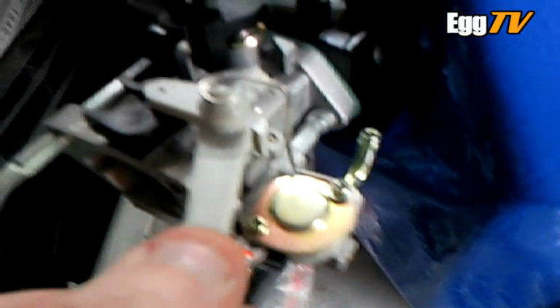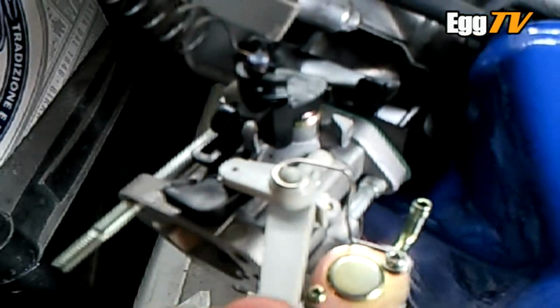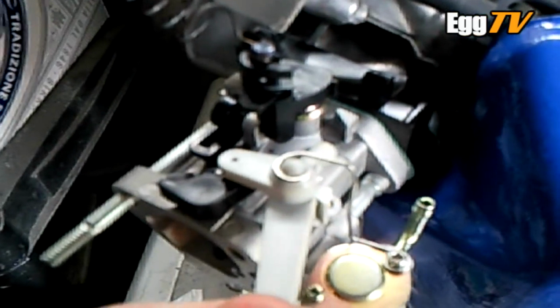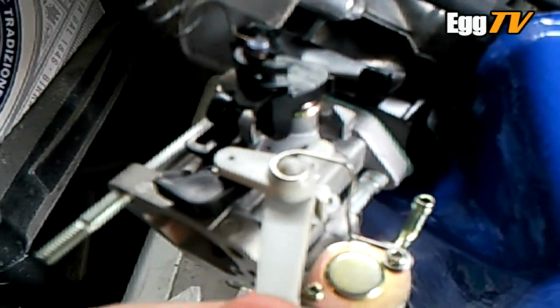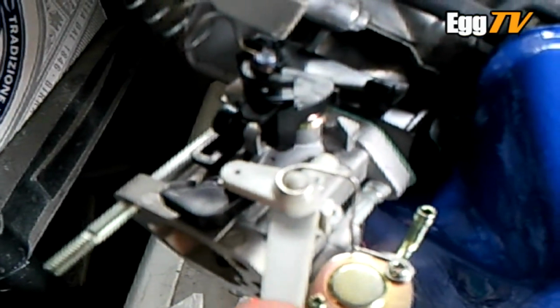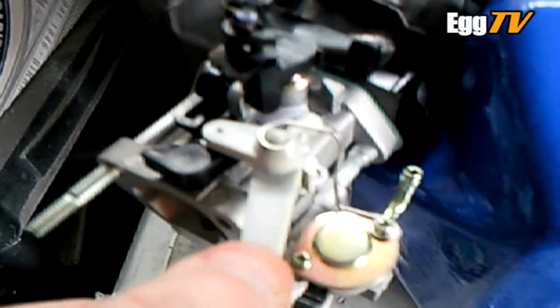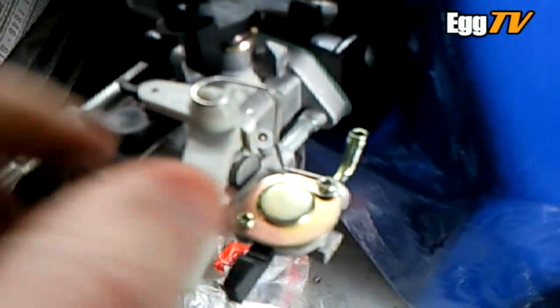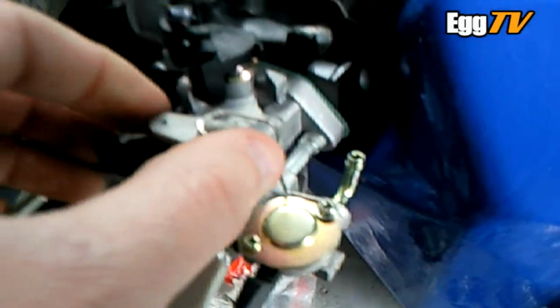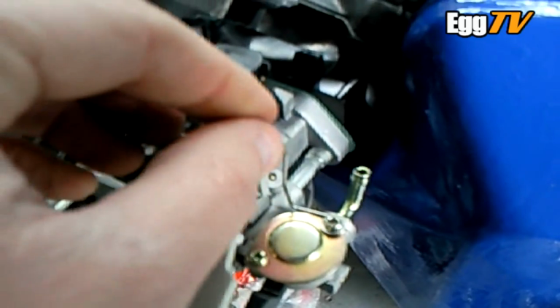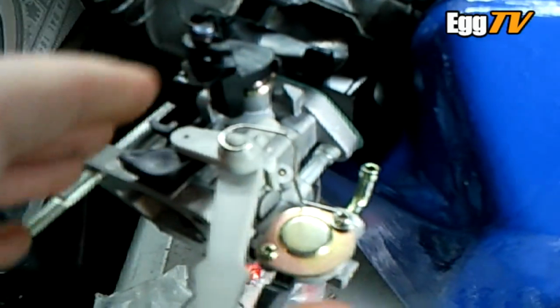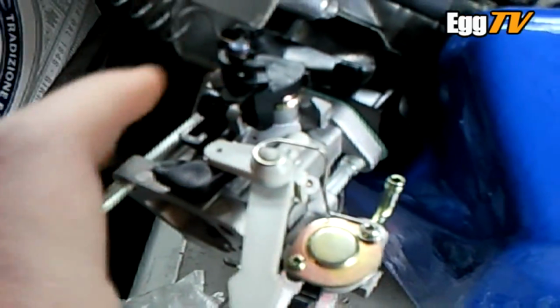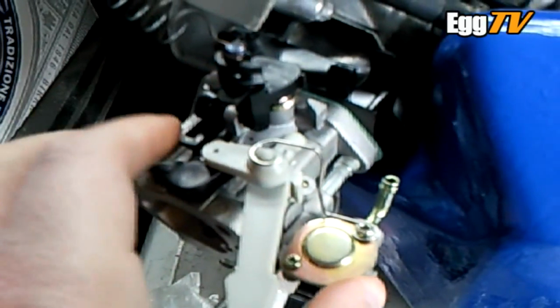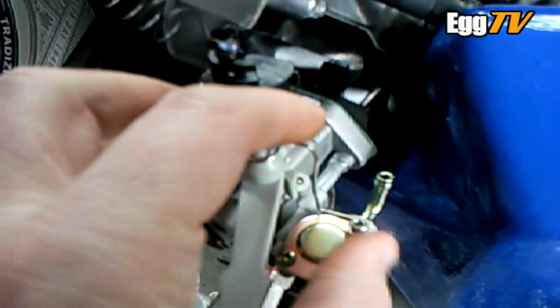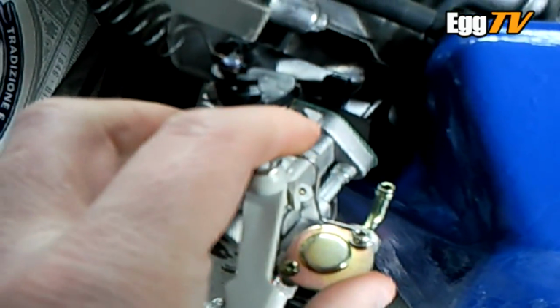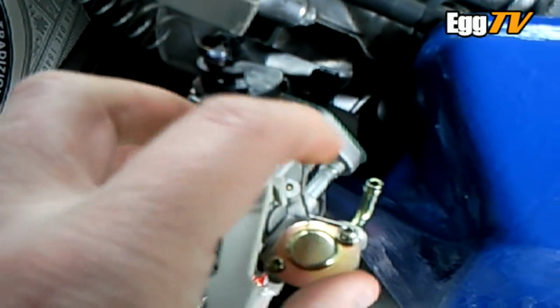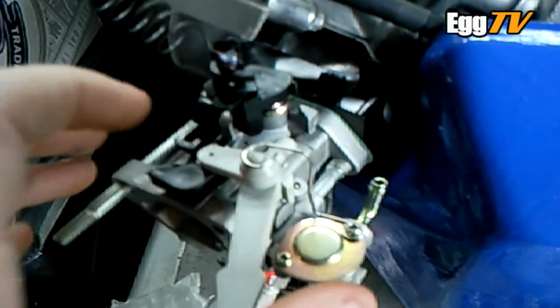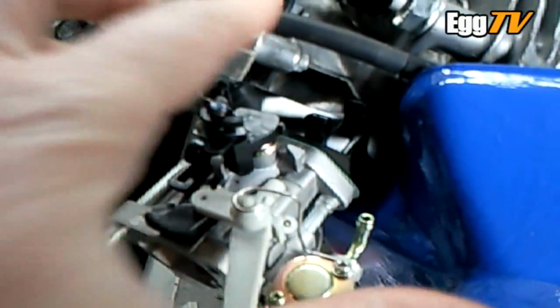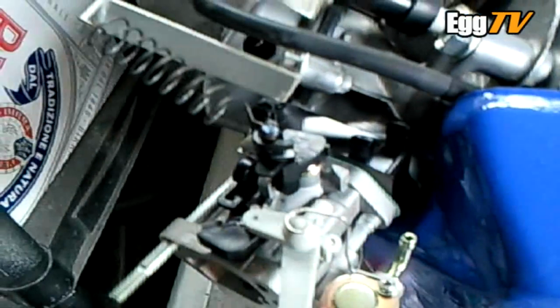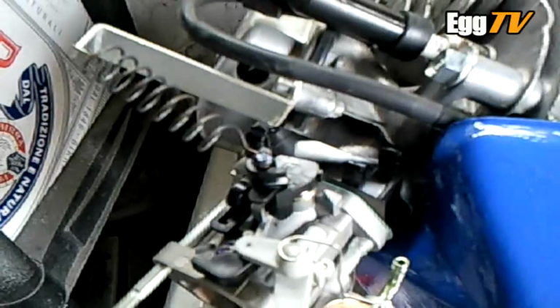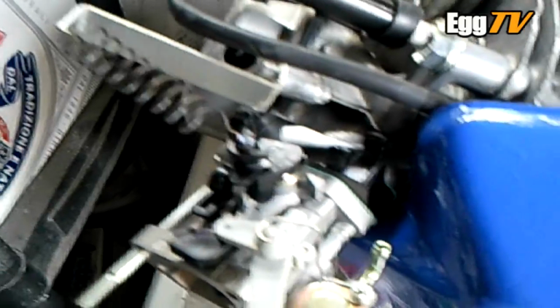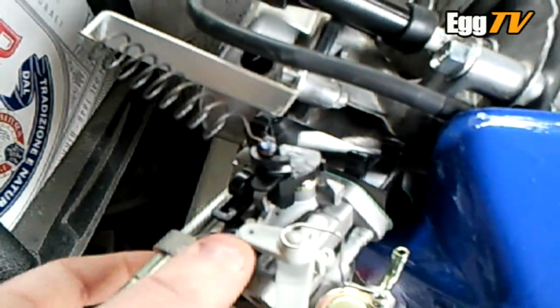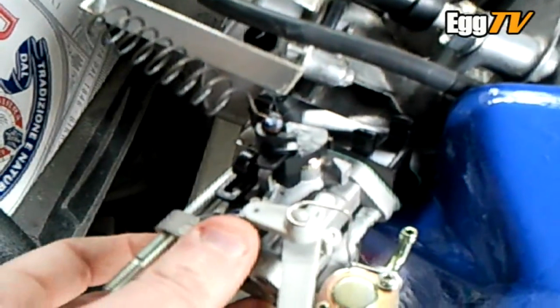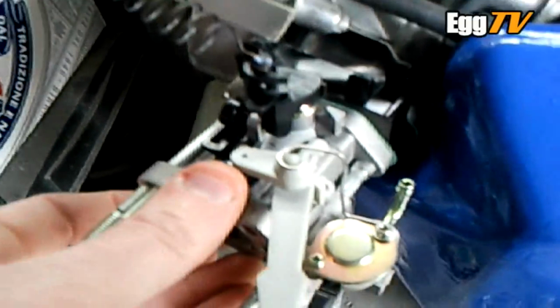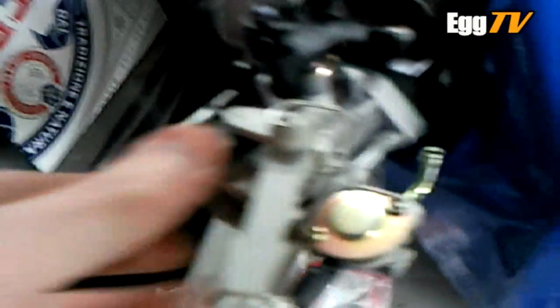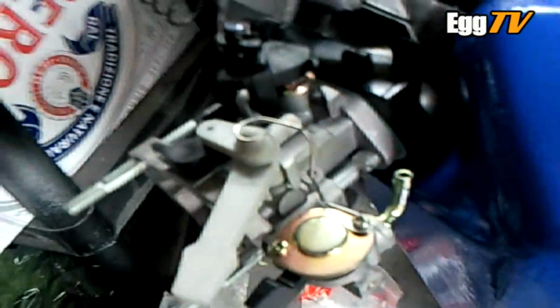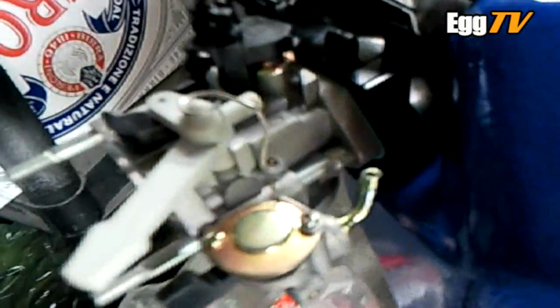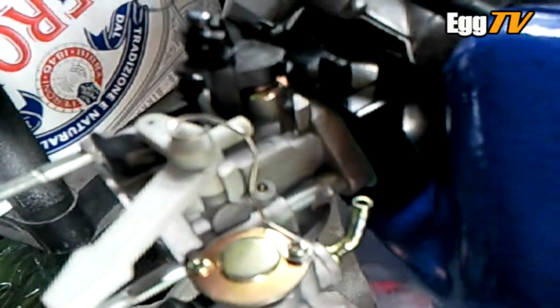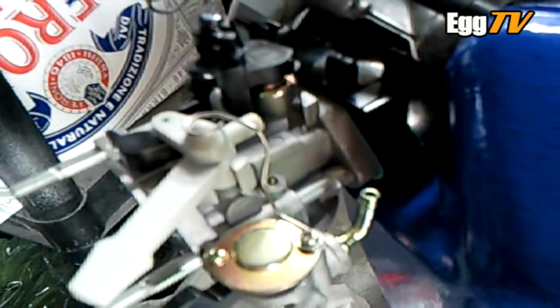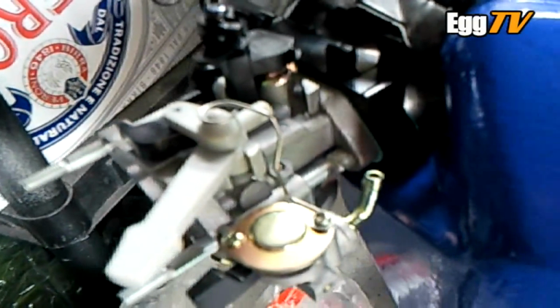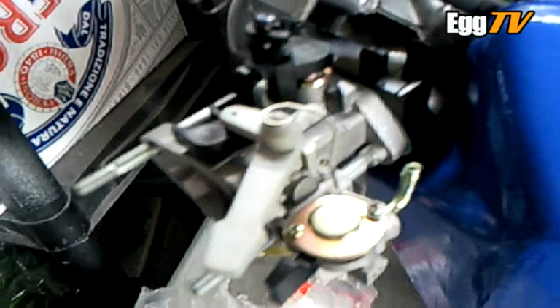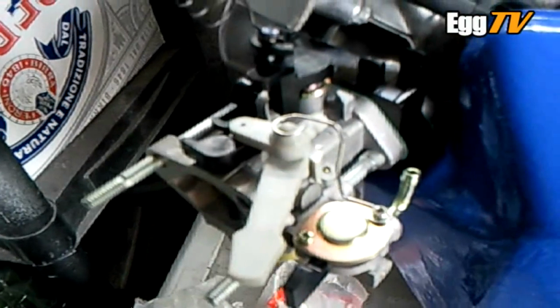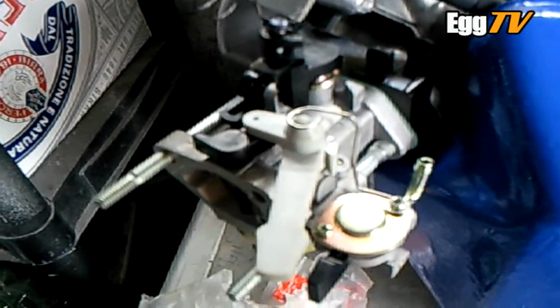— but you get the idea anyway. It just stops the thing coming off. A little bit lighter, a little bit less intrusive than the old design on the GX200s I used to do. So there you go, might be useful to one or two of you.